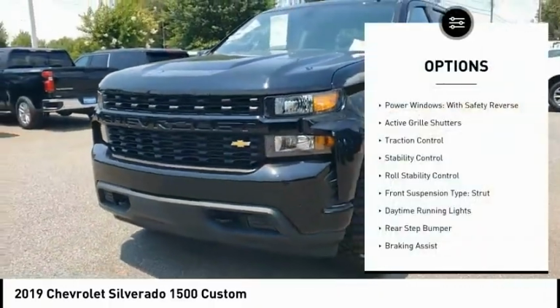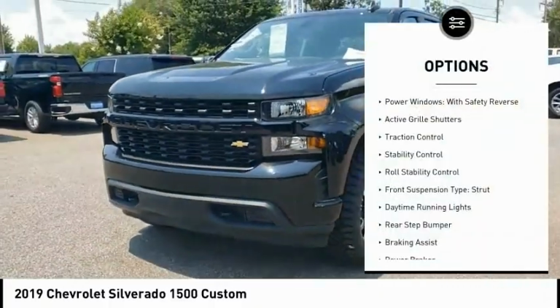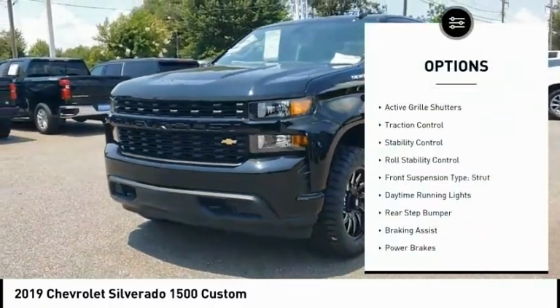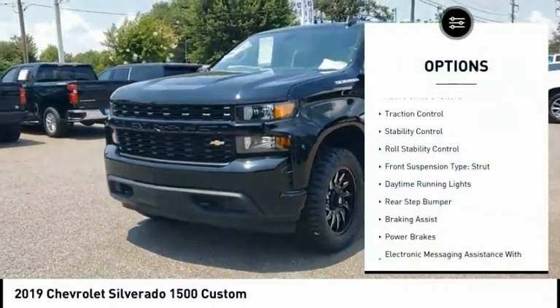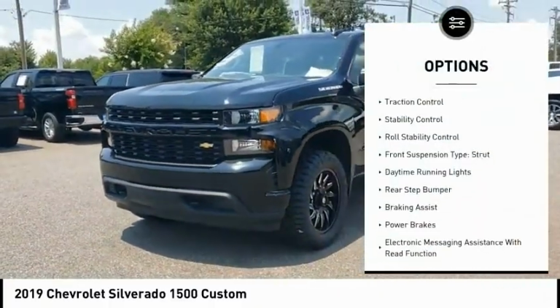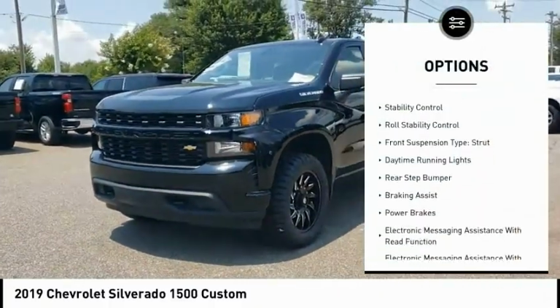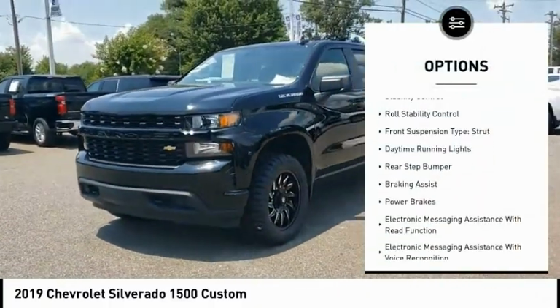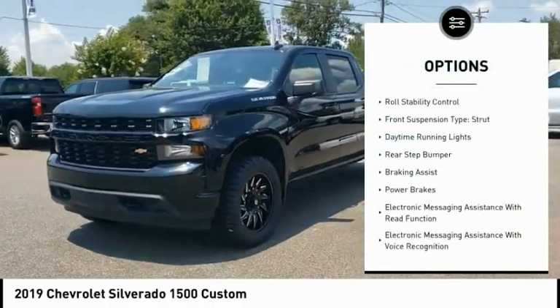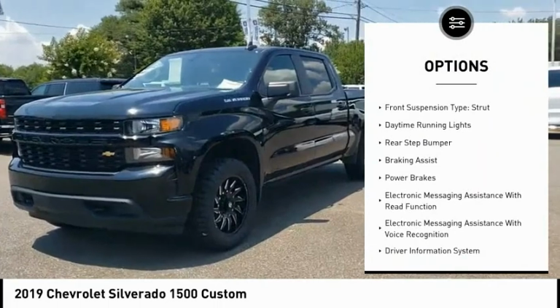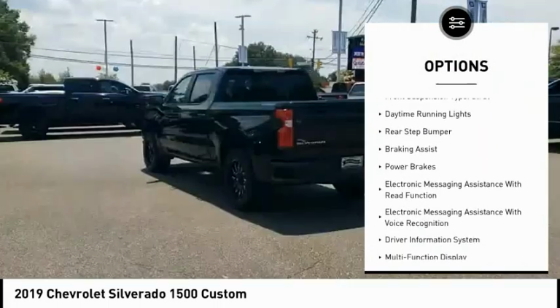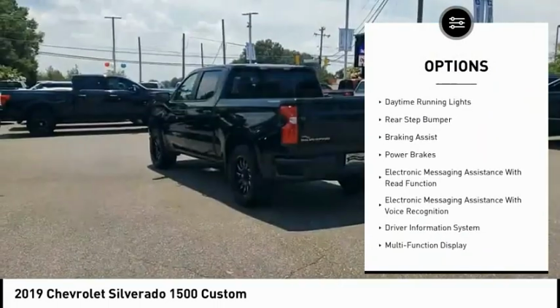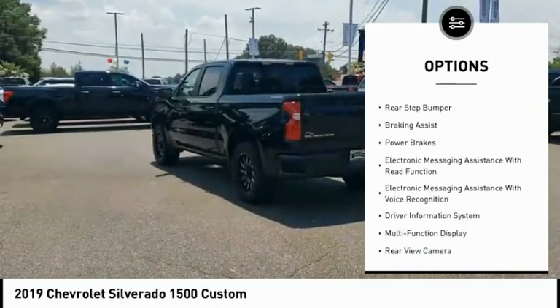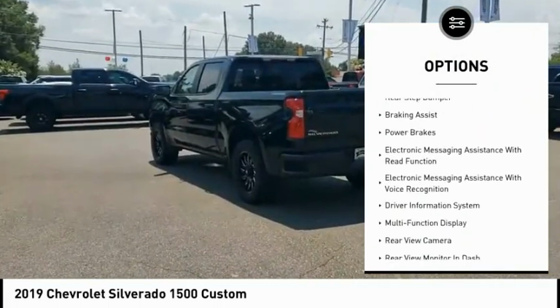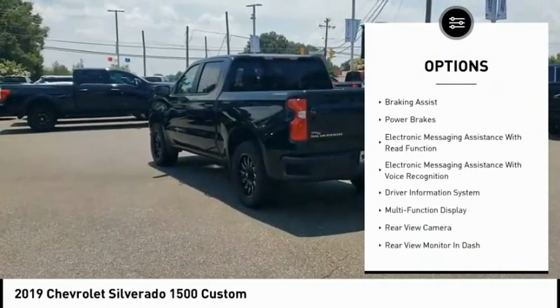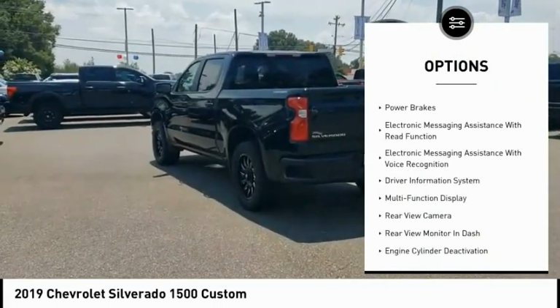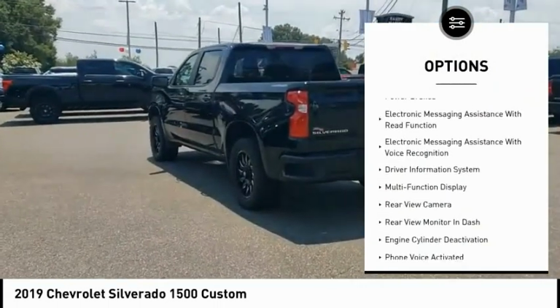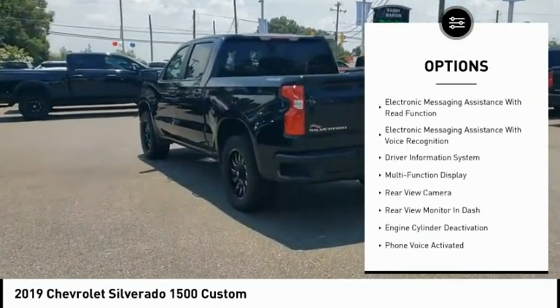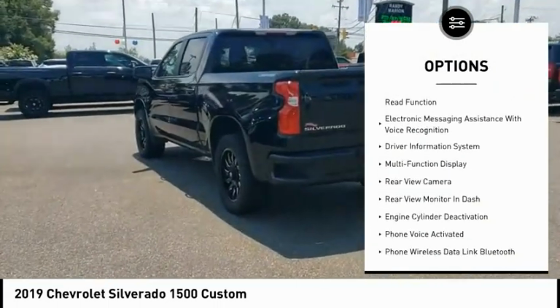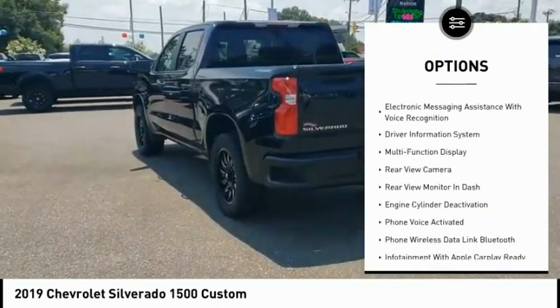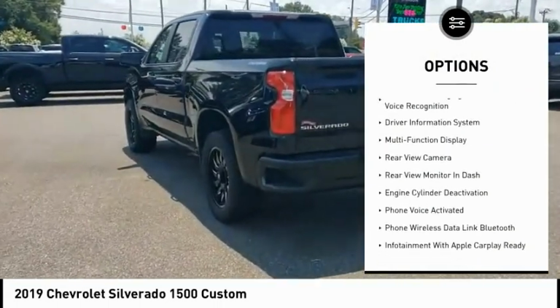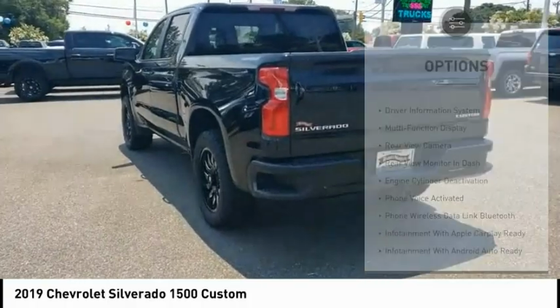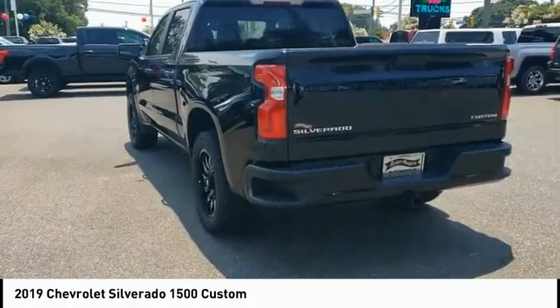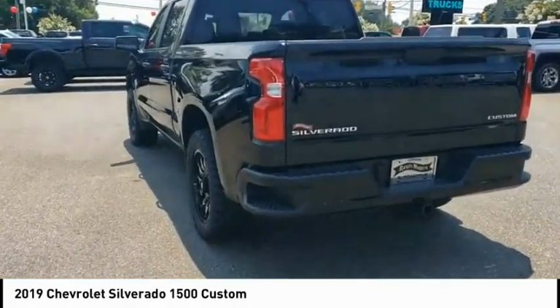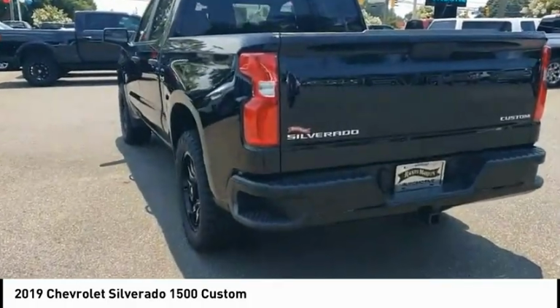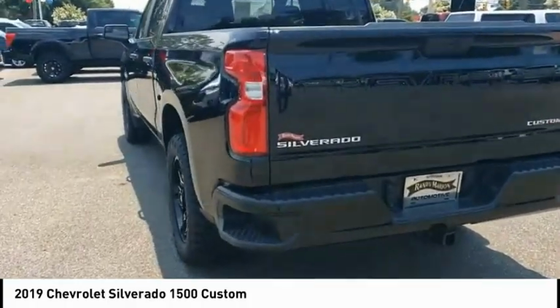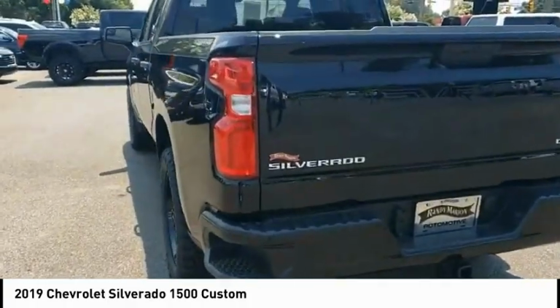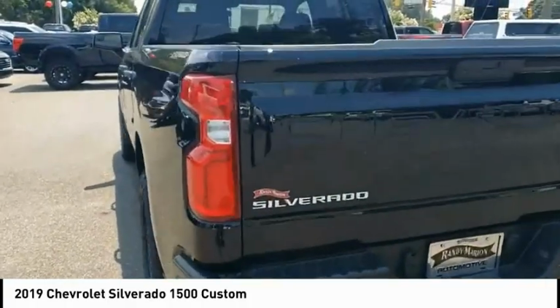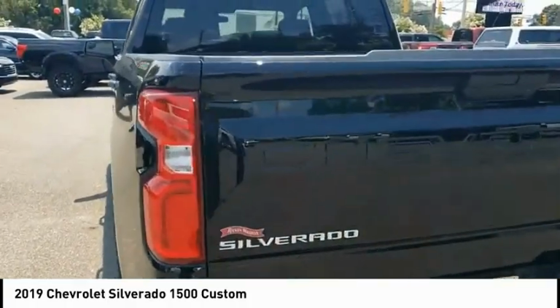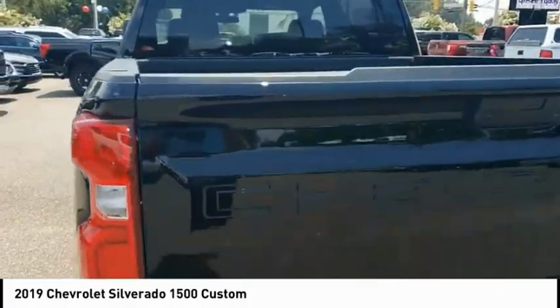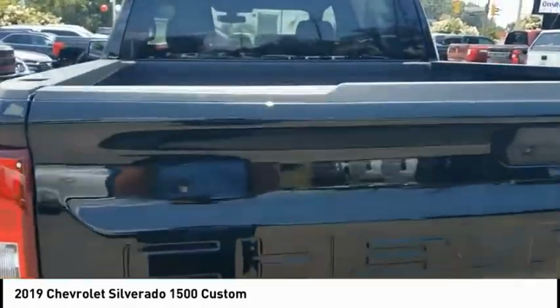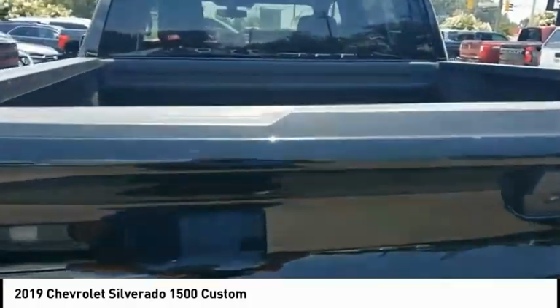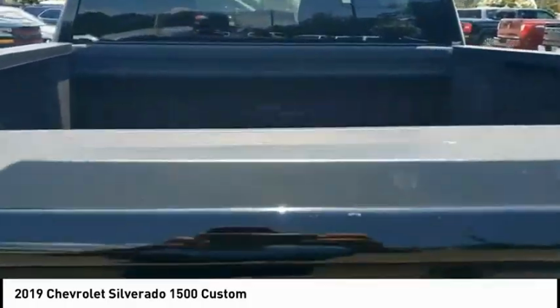Power windows with safety reverse, active grille shutters, traction control, stability control, roll stability control, front suspension type: strut, daytime running lights, rear step bumper, braking assist, power brakes.